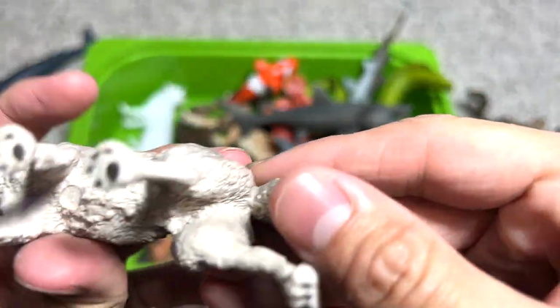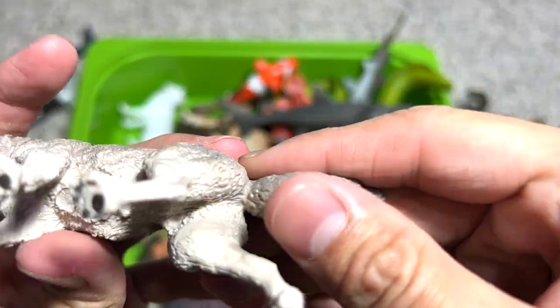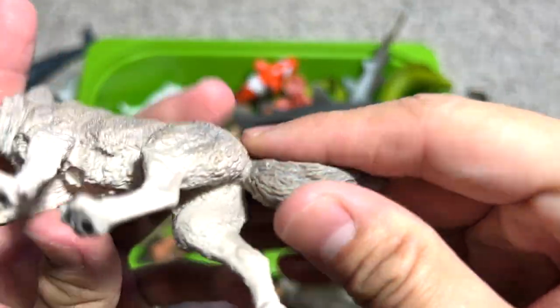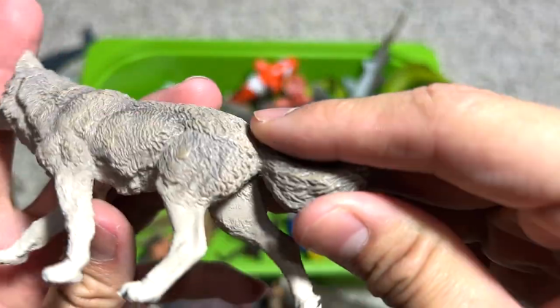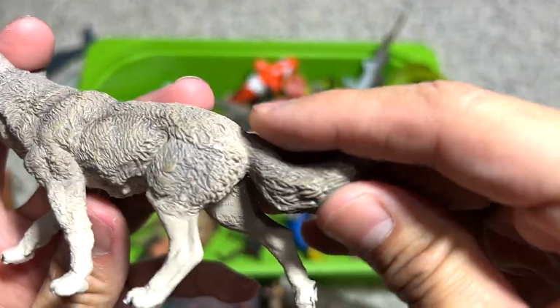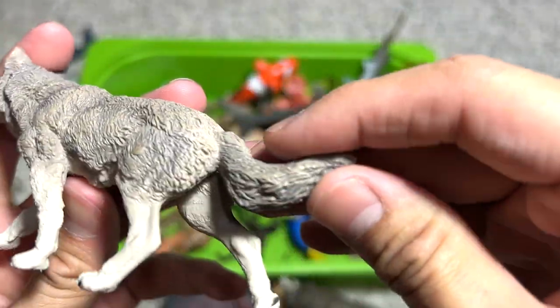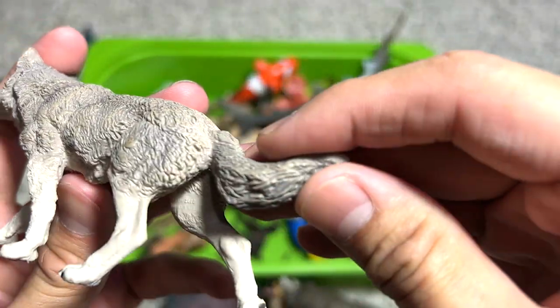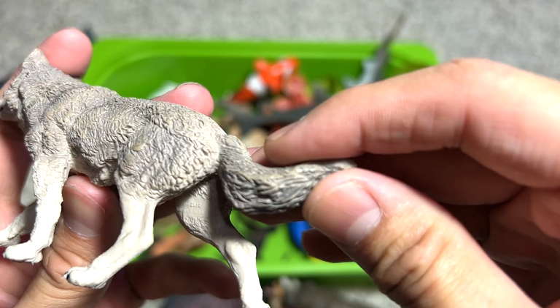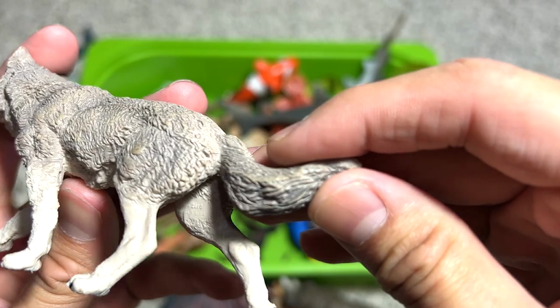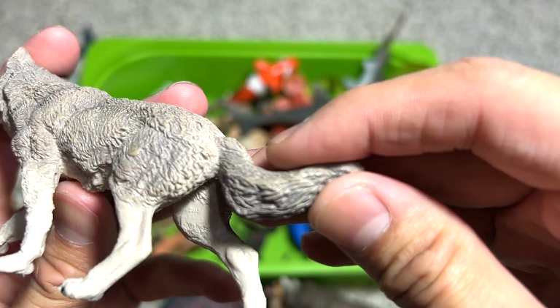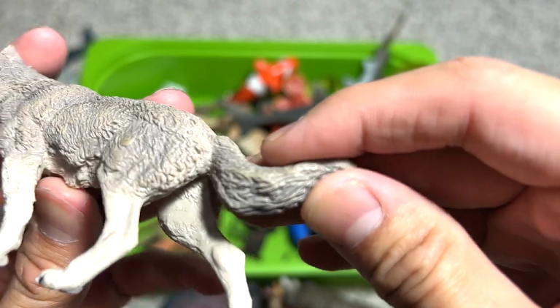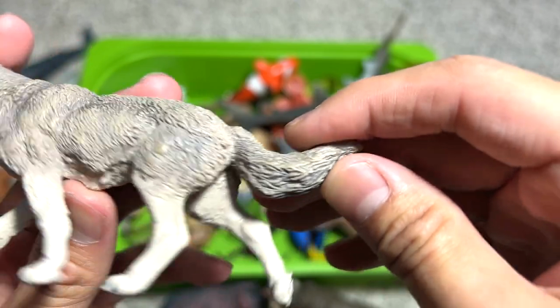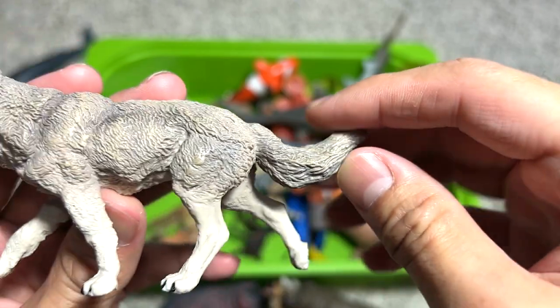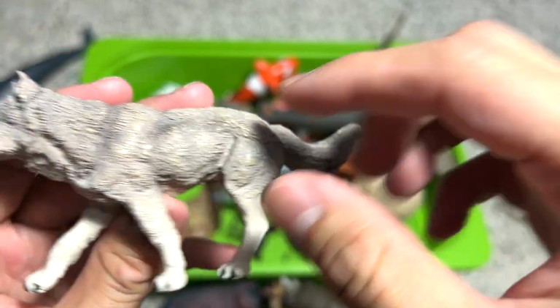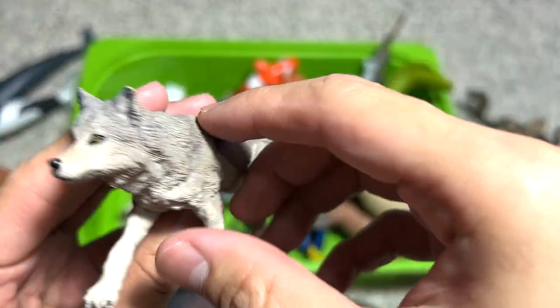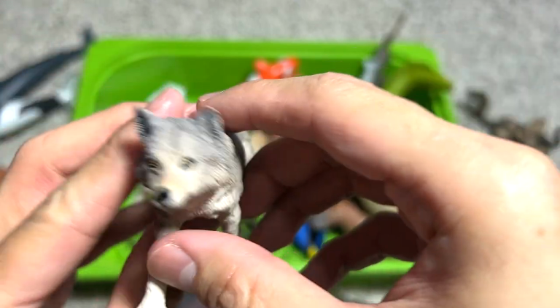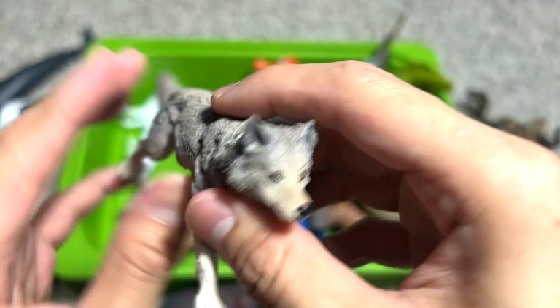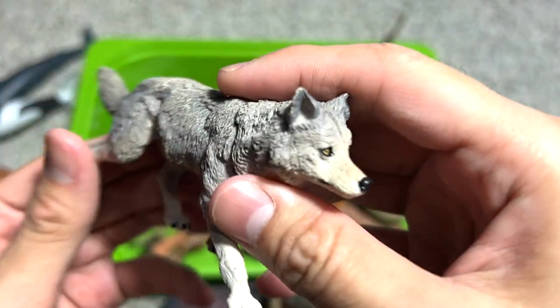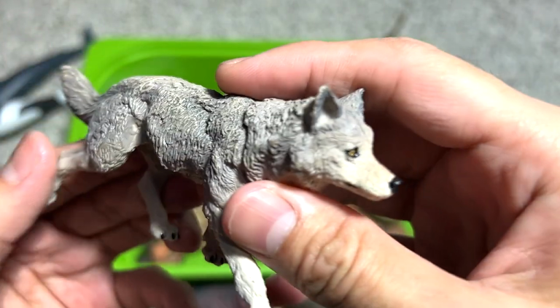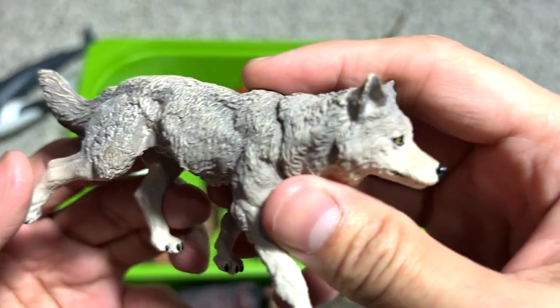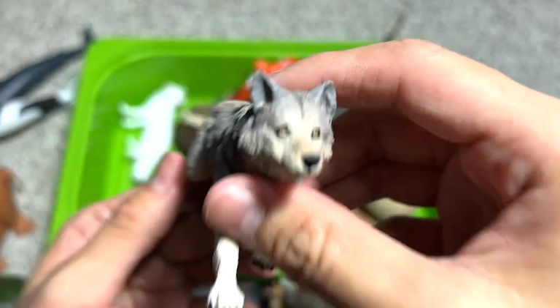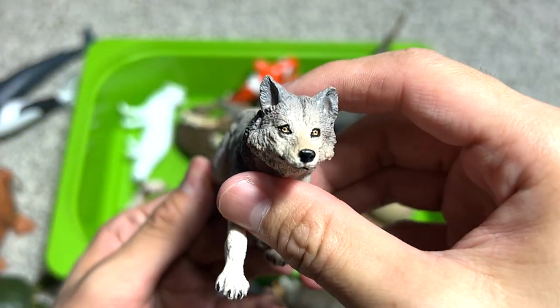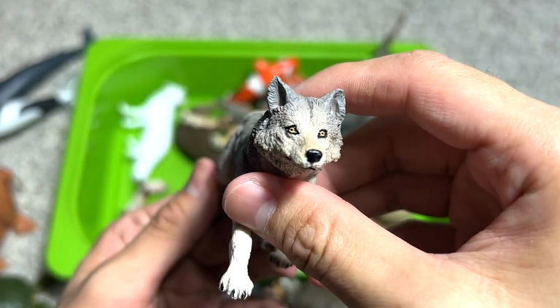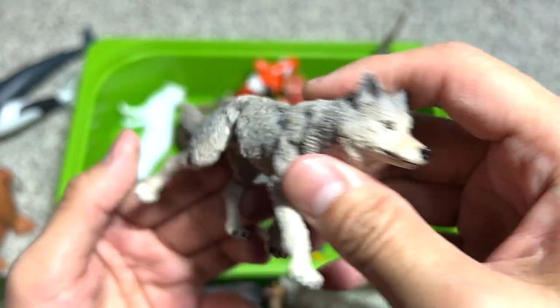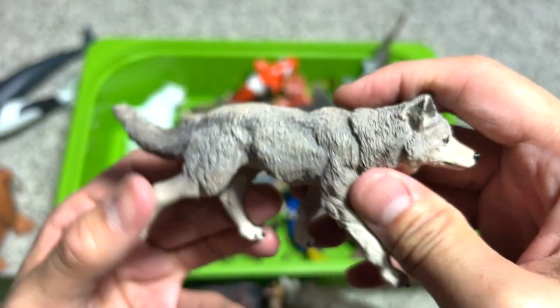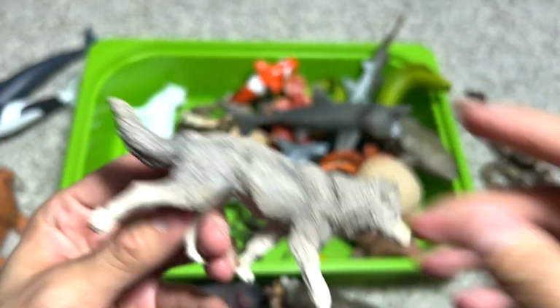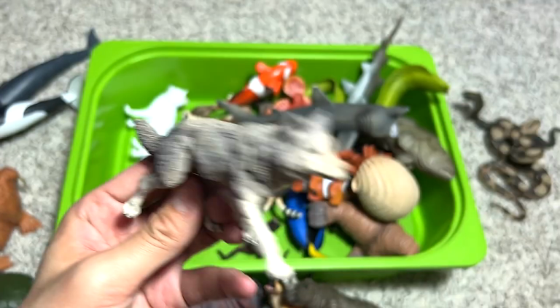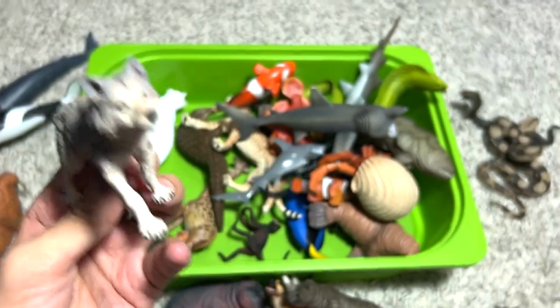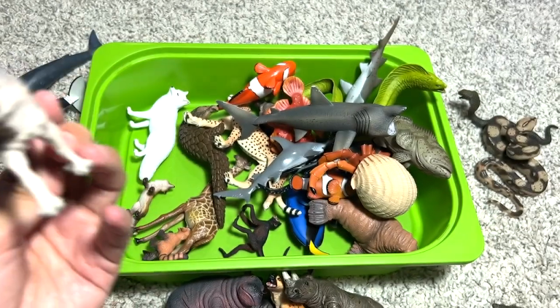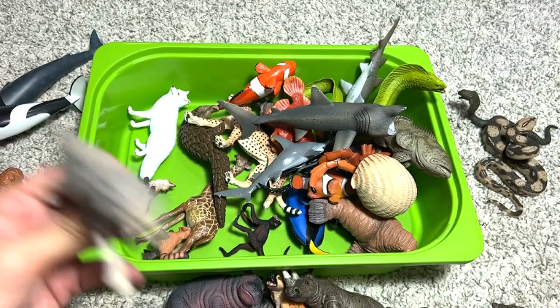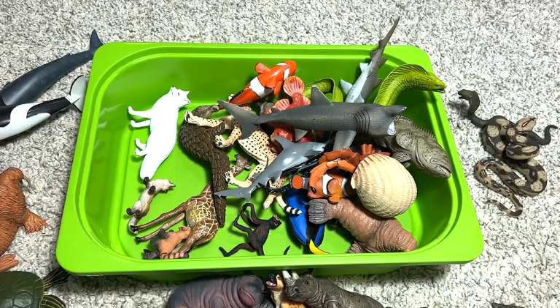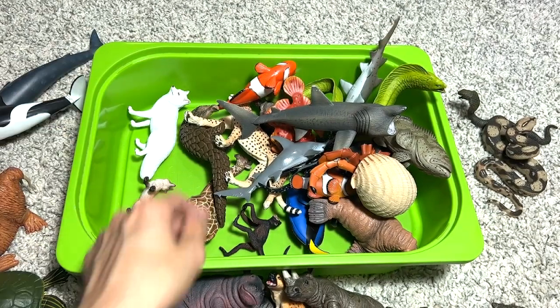Next we have what looks like a wolf — yes, this is definitely a wolf, I think from Papo.